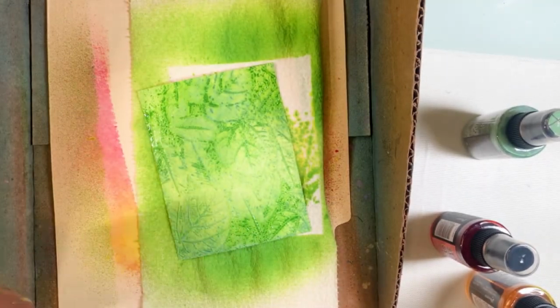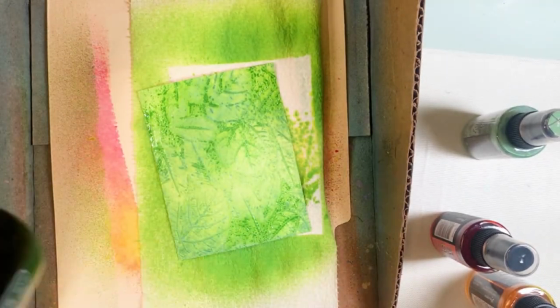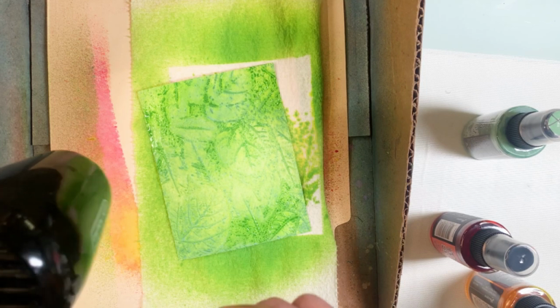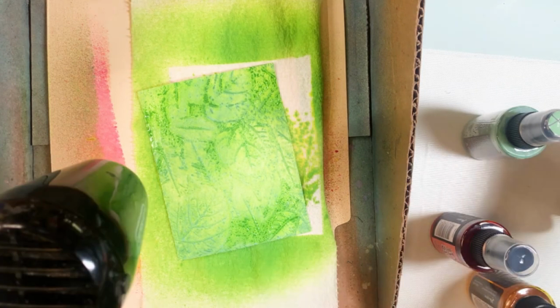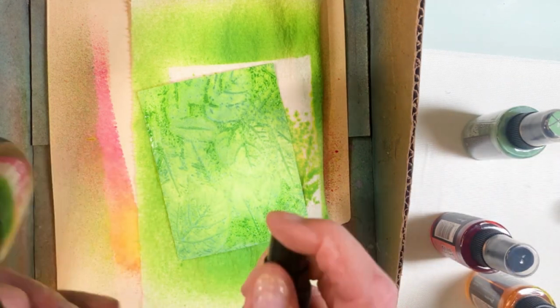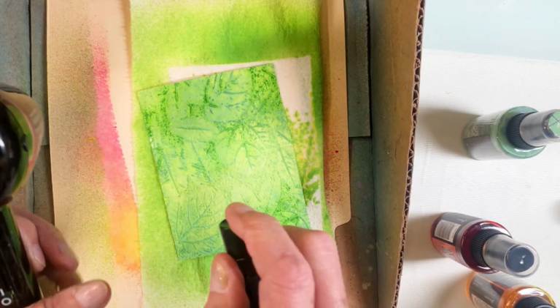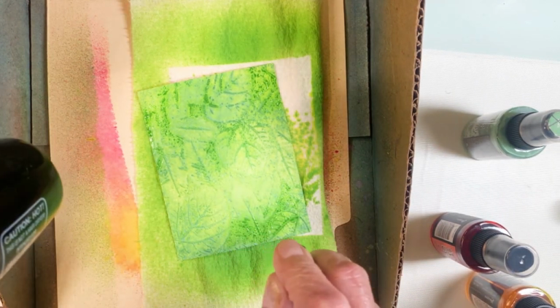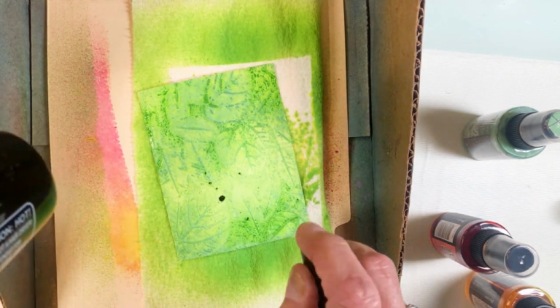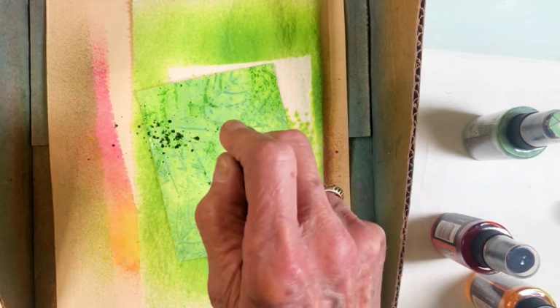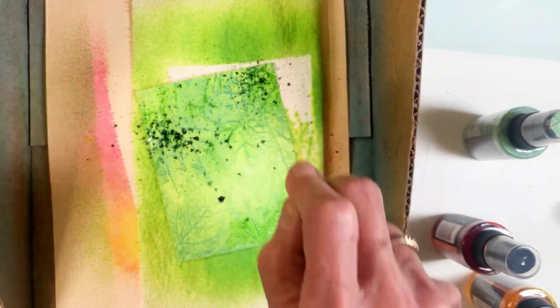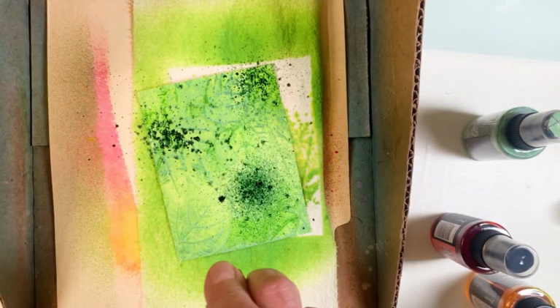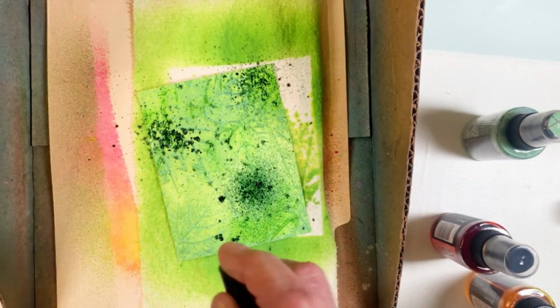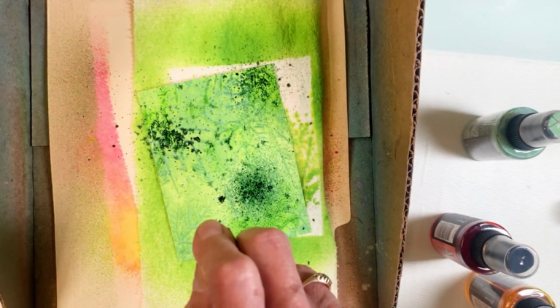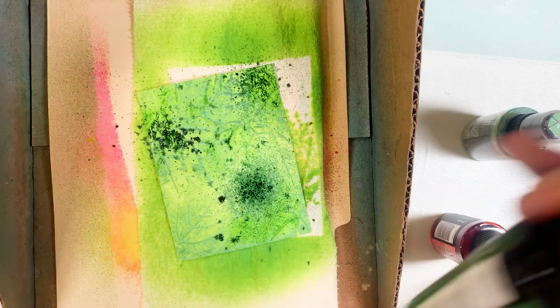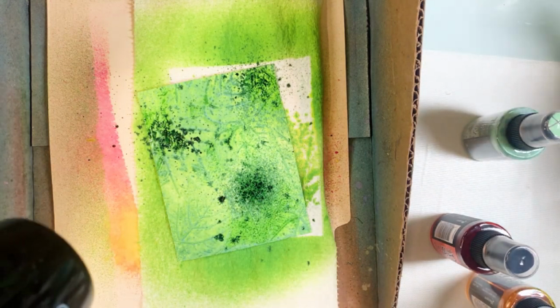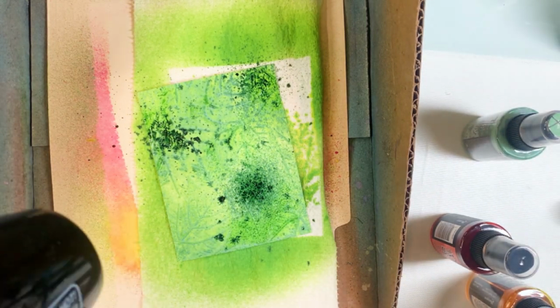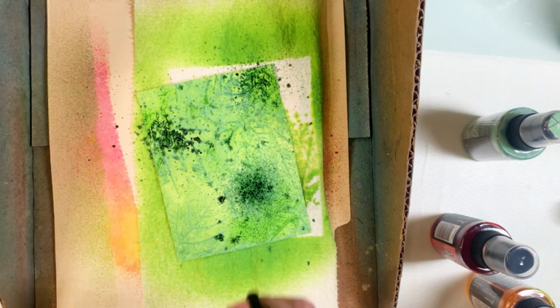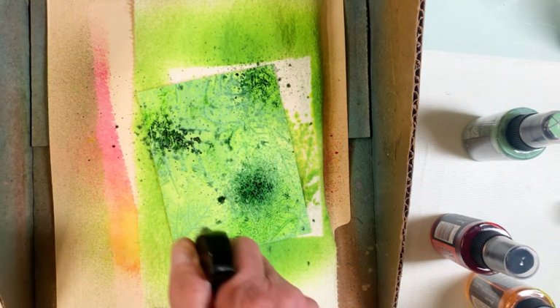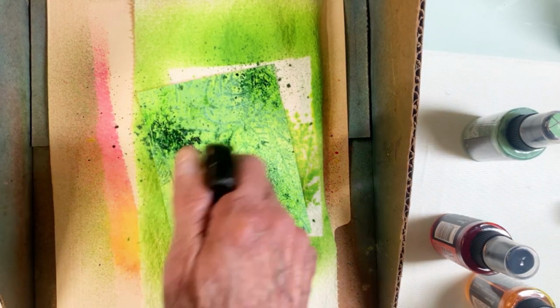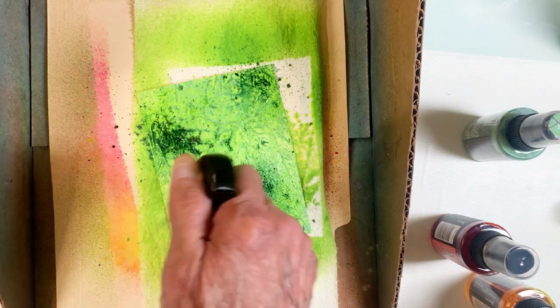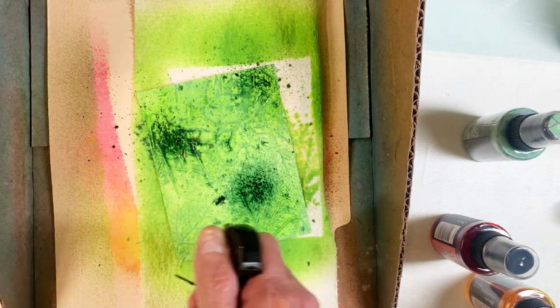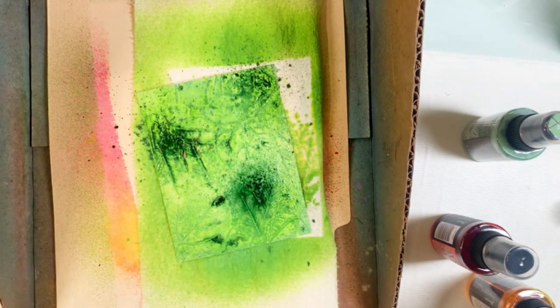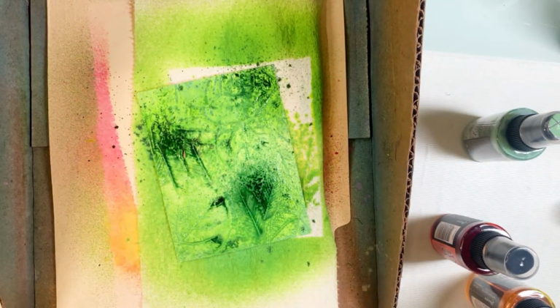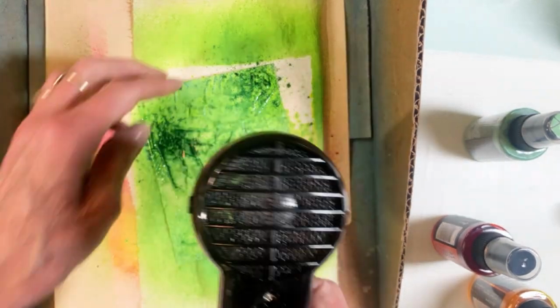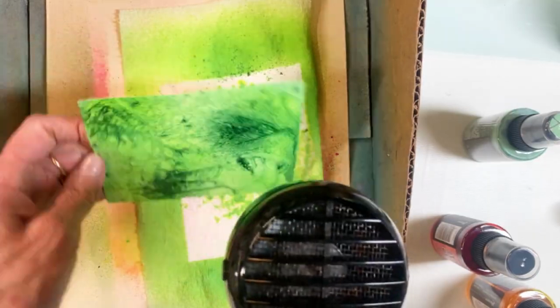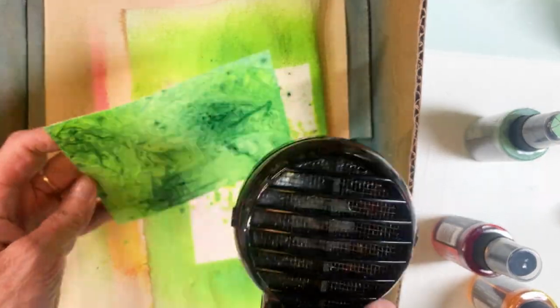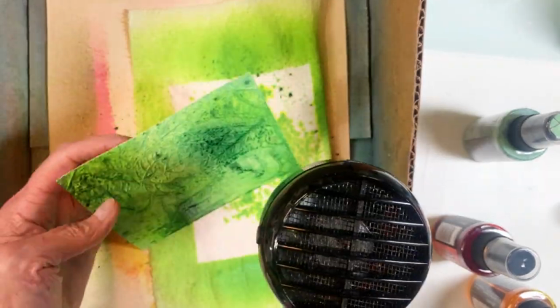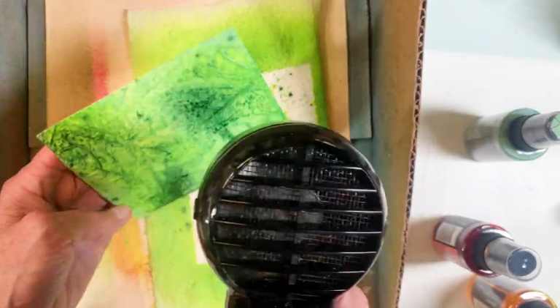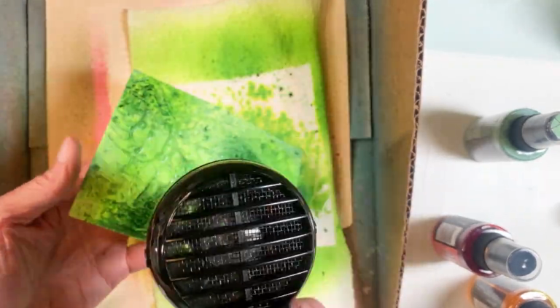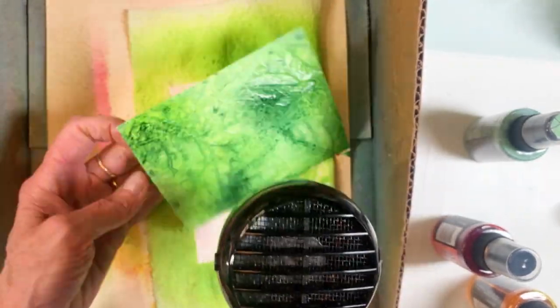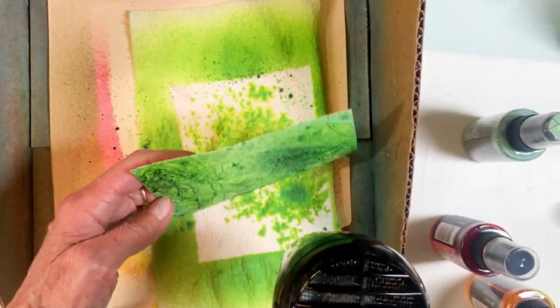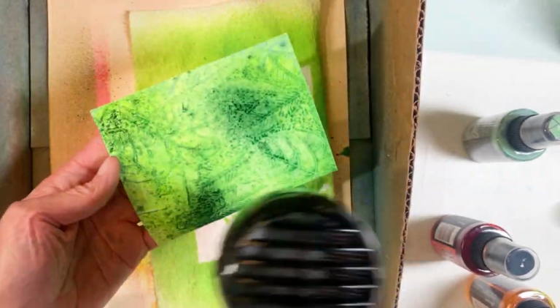This is the foliage one with the green color — obviously for the leaves. I'm just adding a little more of the Rustic Wilderness color in there. I used so many colors I really cannot list them all out.